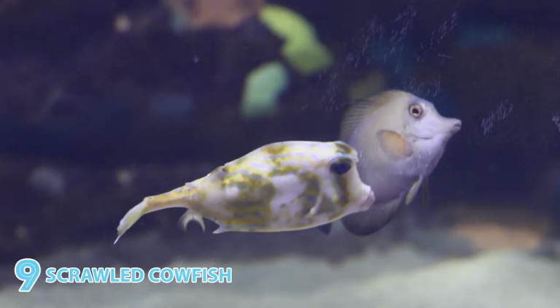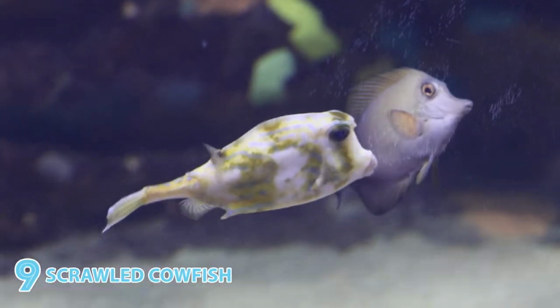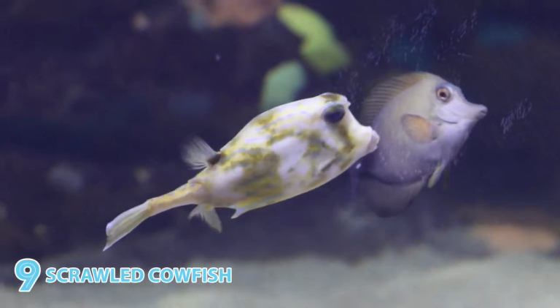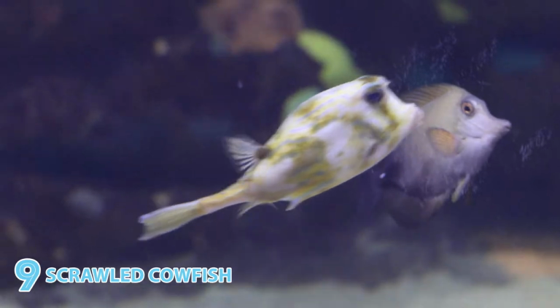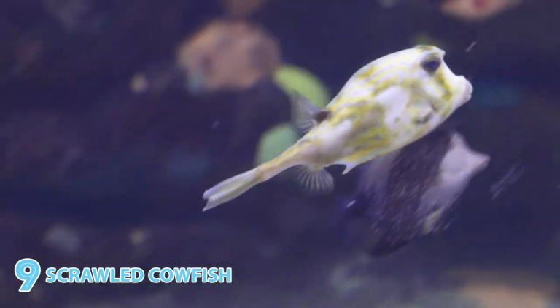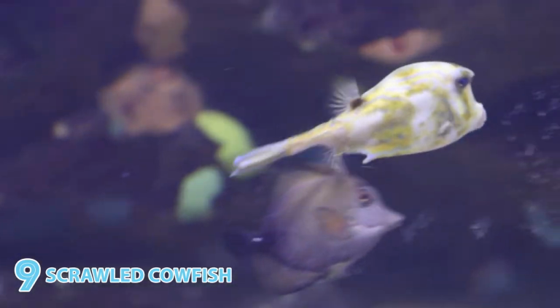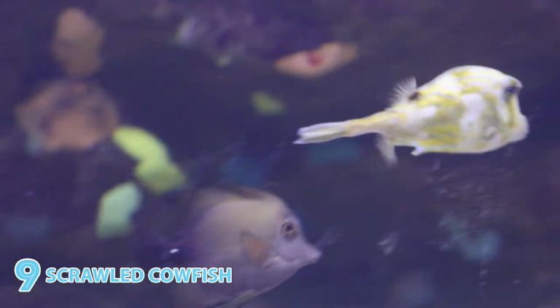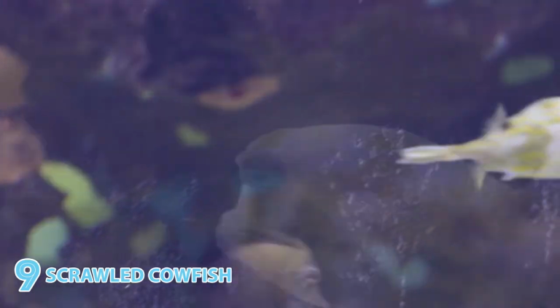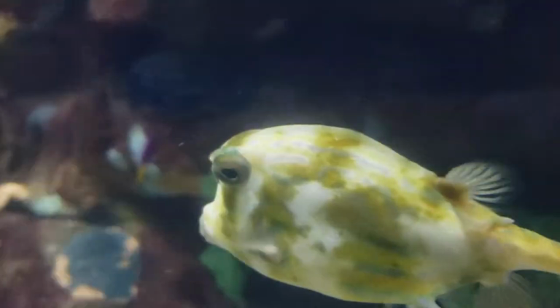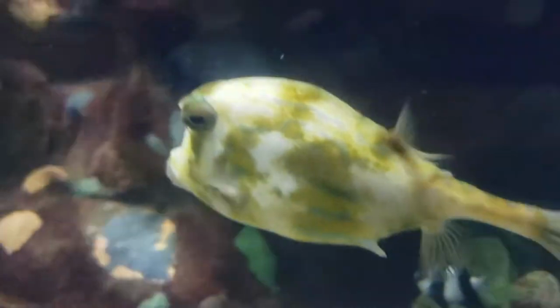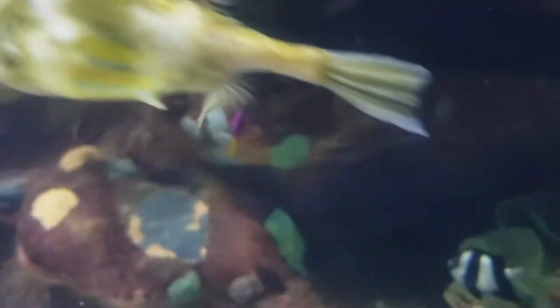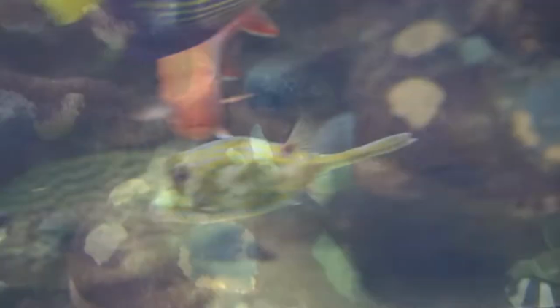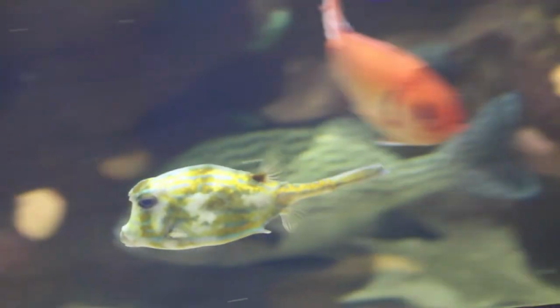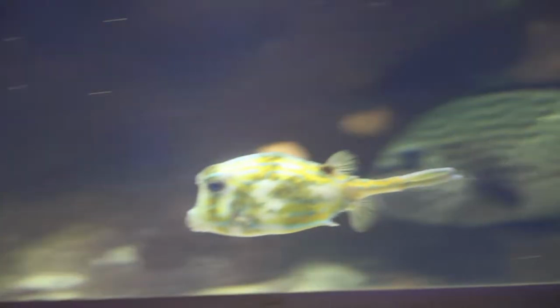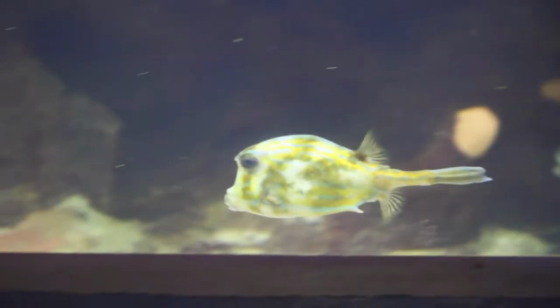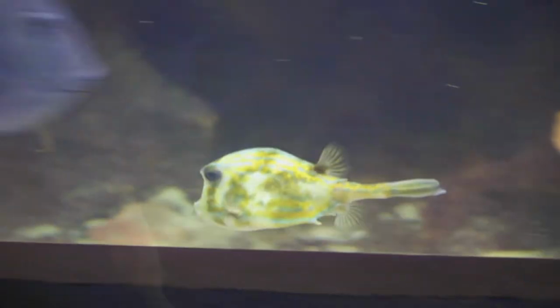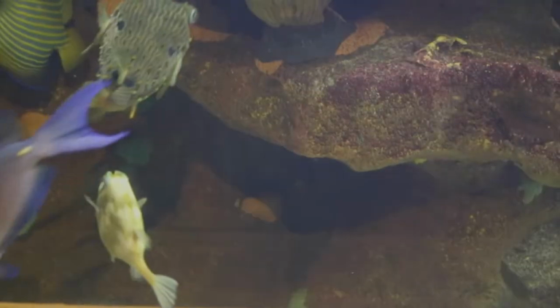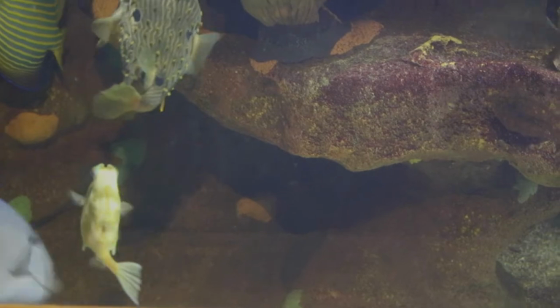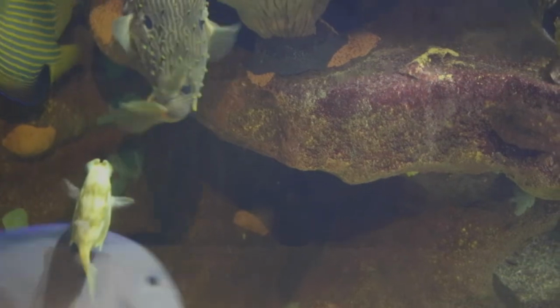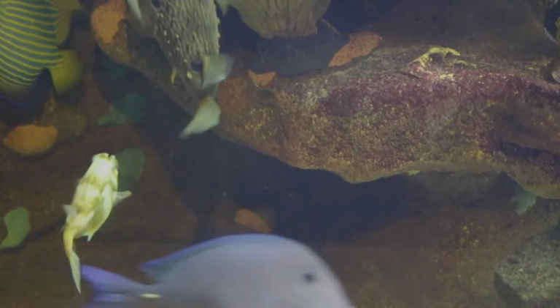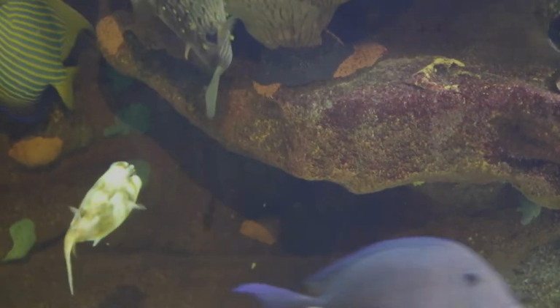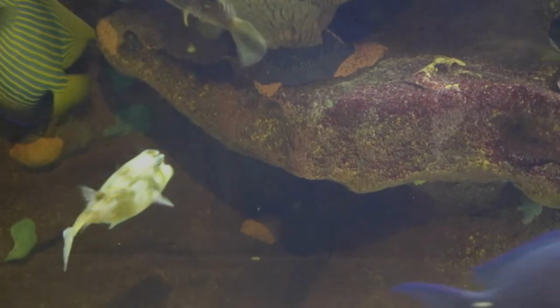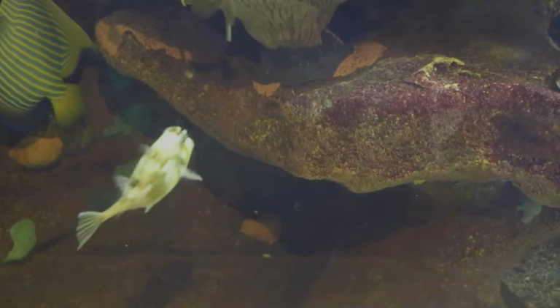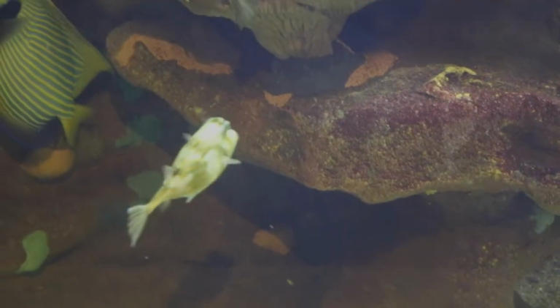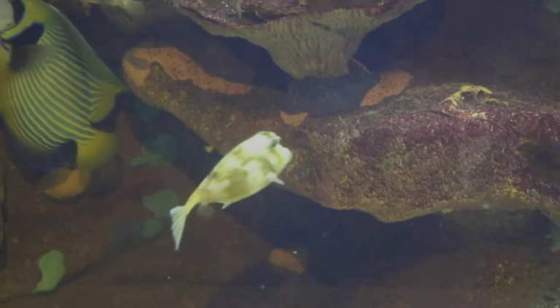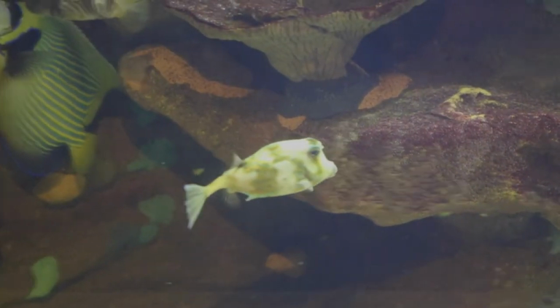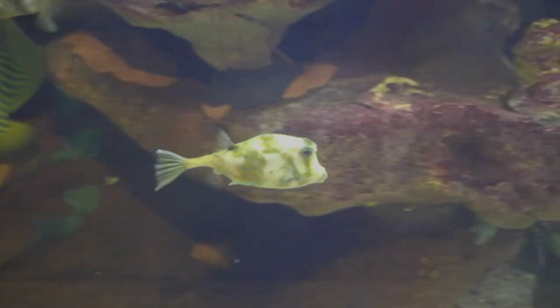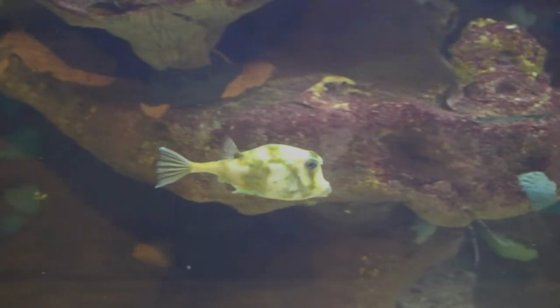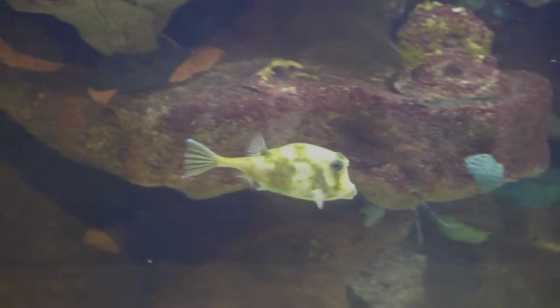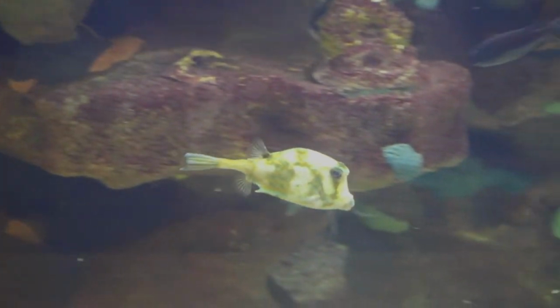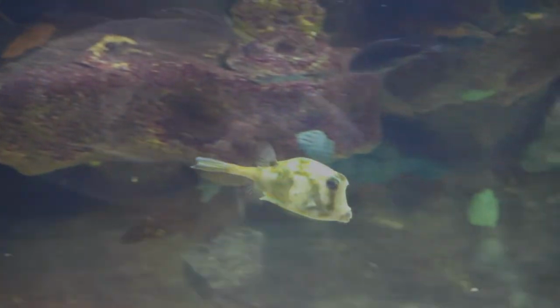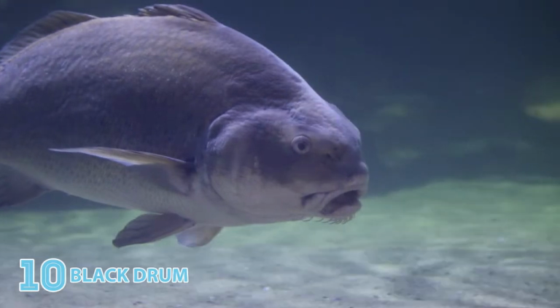The horns protruding over its eyes, its little puckered mouth, and box-like body shape just won me over. But this silly-looking scrawled cowfish is a fast mover, so it was hard to capture it on camera.